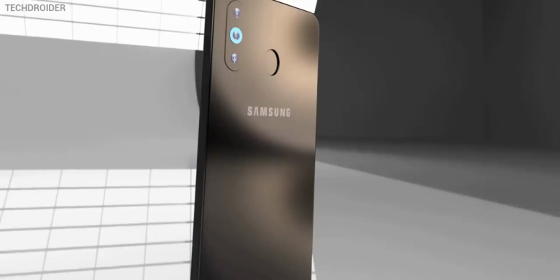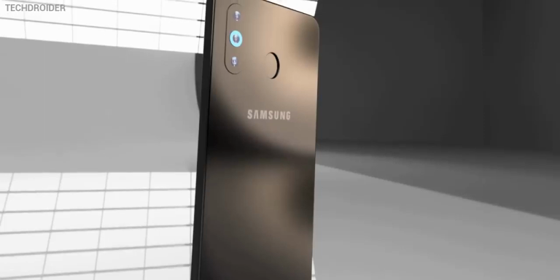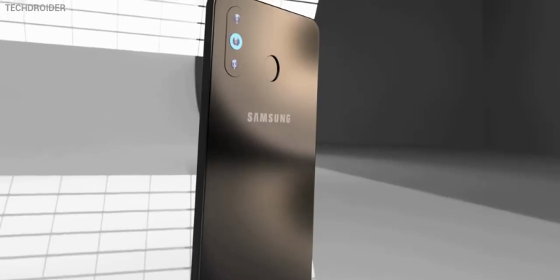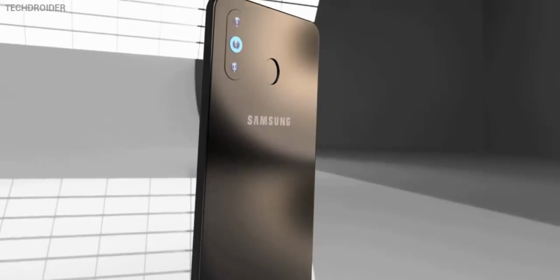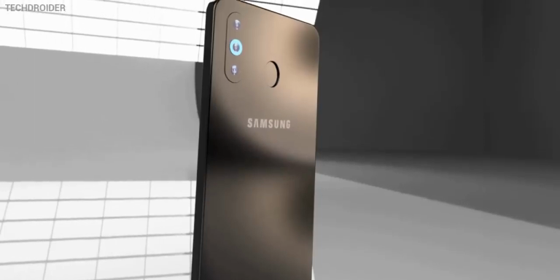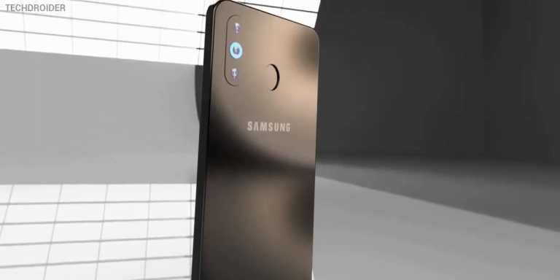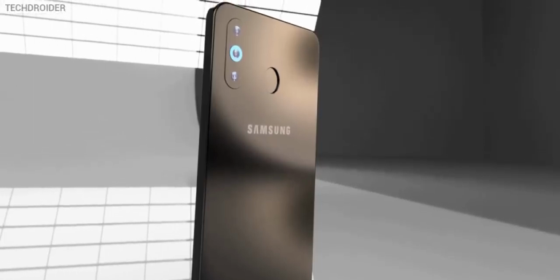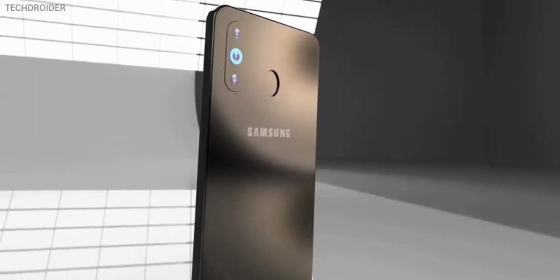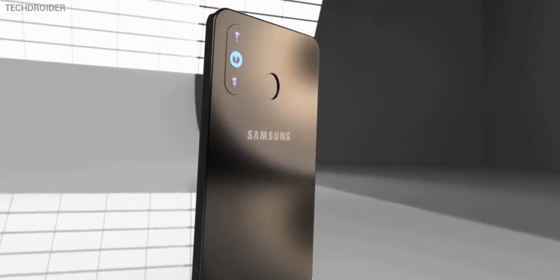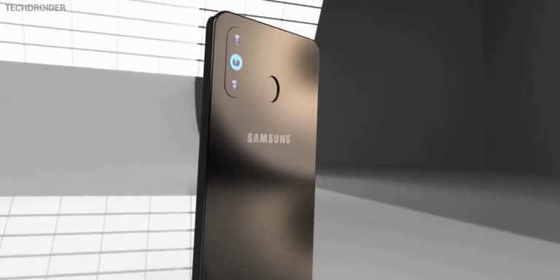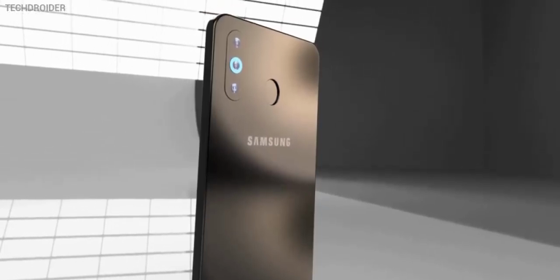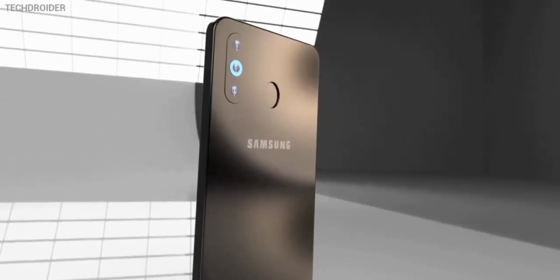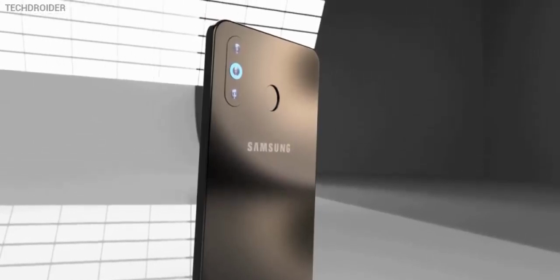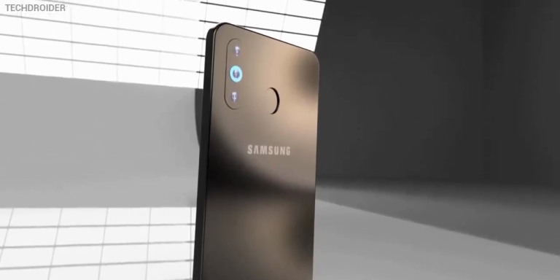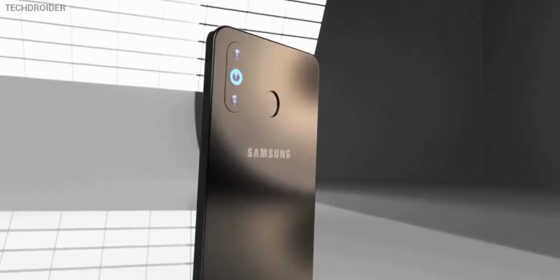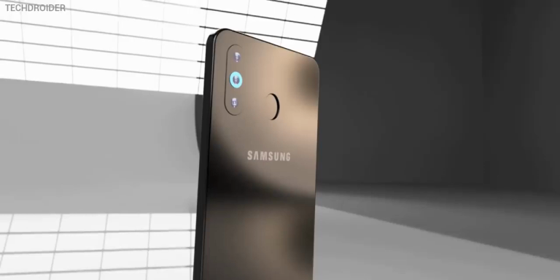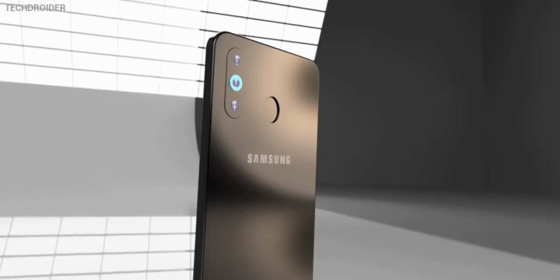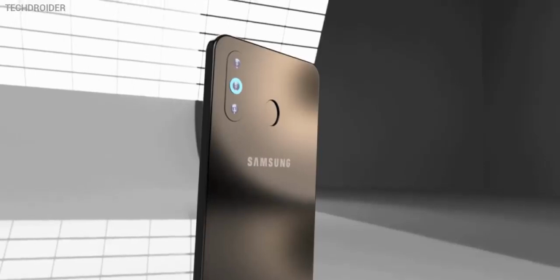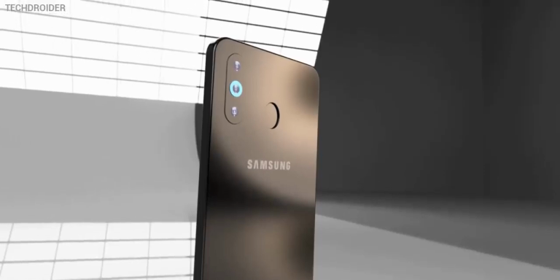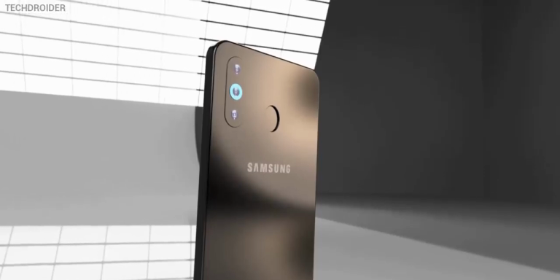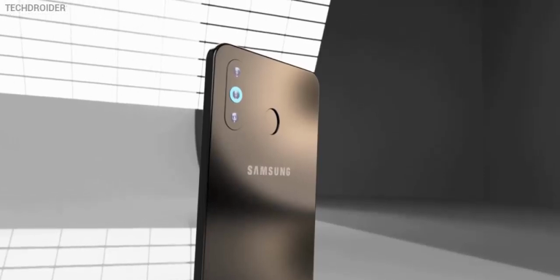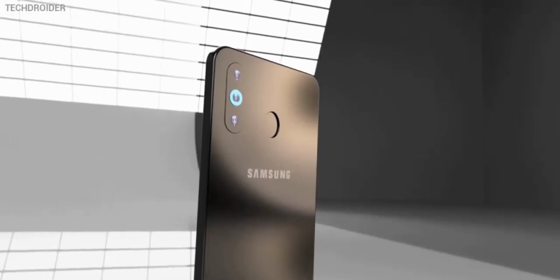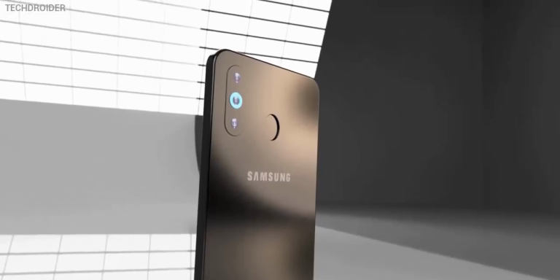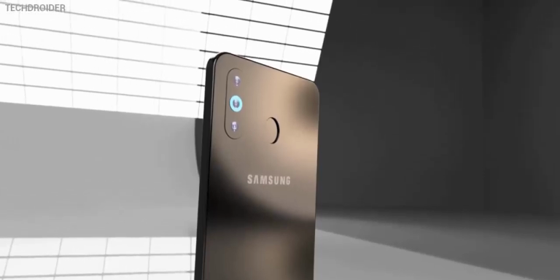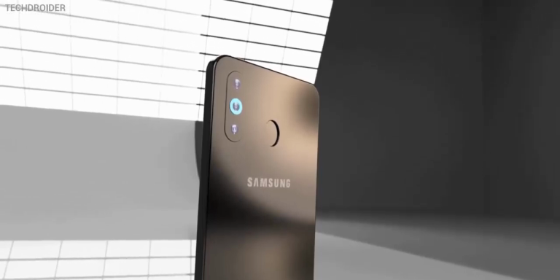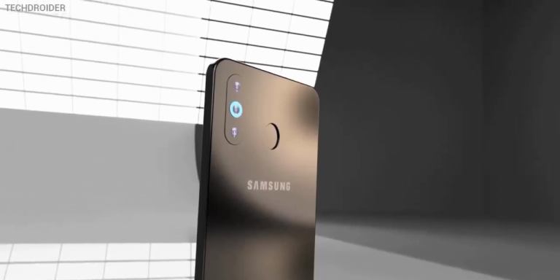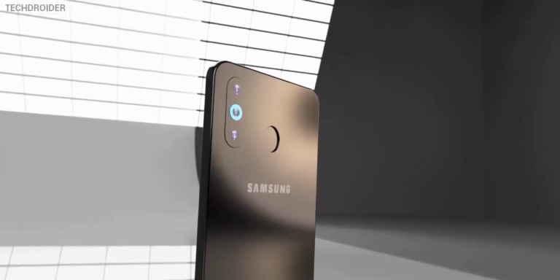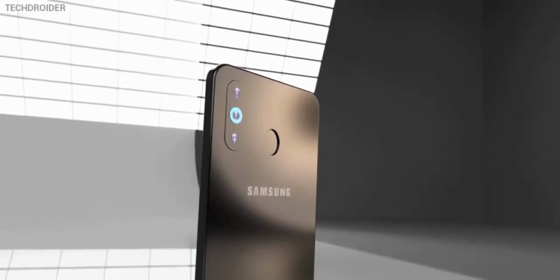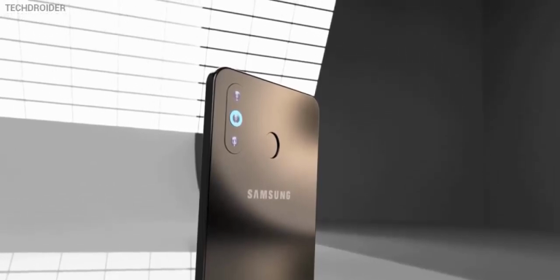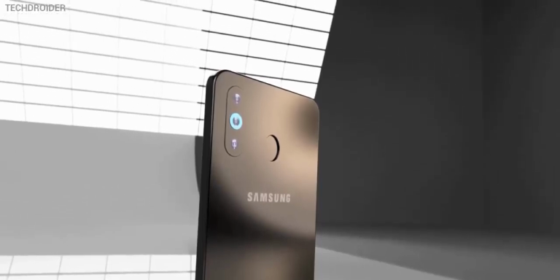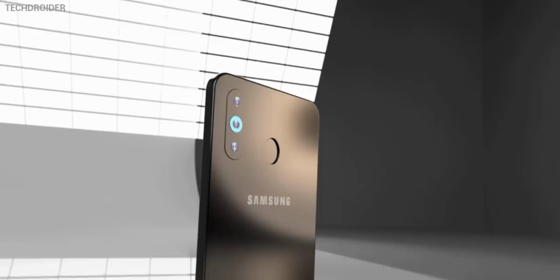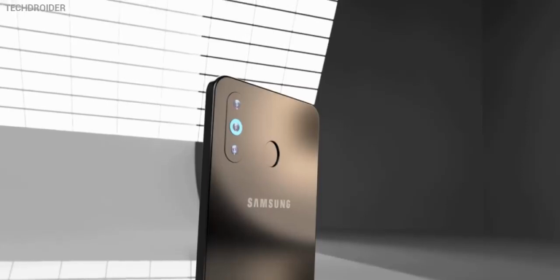Hey guys, it's time for the Samsung Galaxy M30, the most premium smartphone in the whole M series. This smartphone is going to be the best of its kind — it's just like you pay more and get more features.